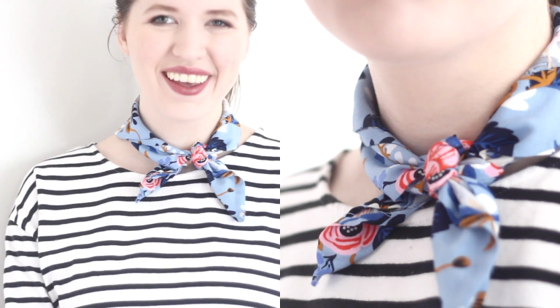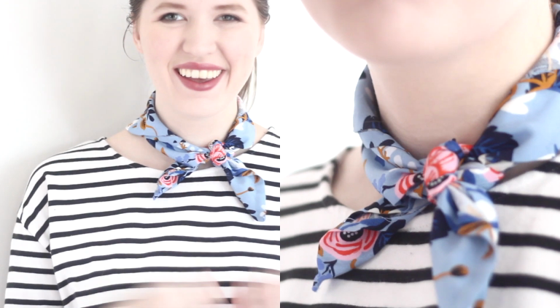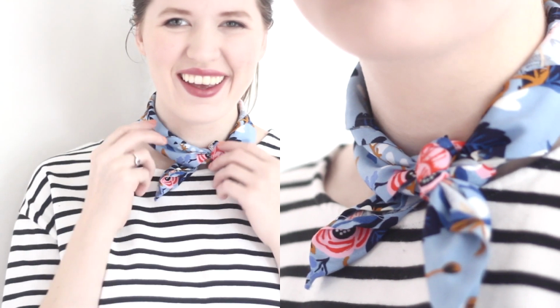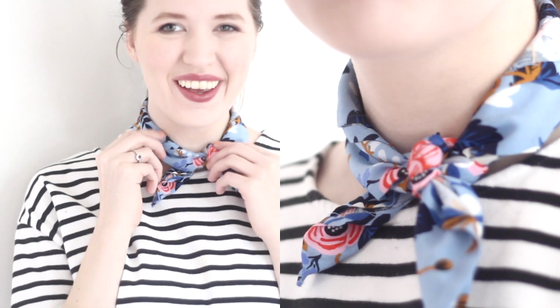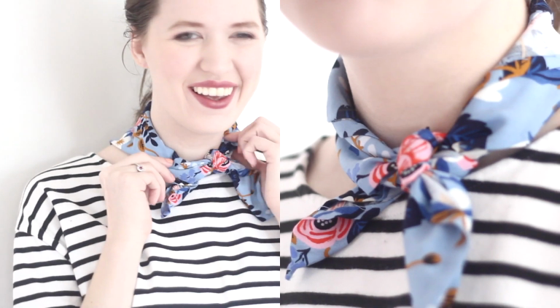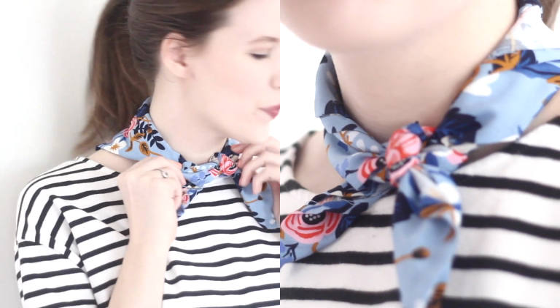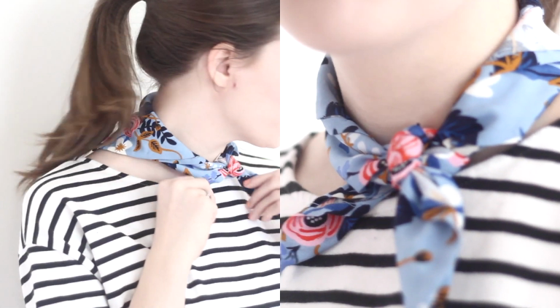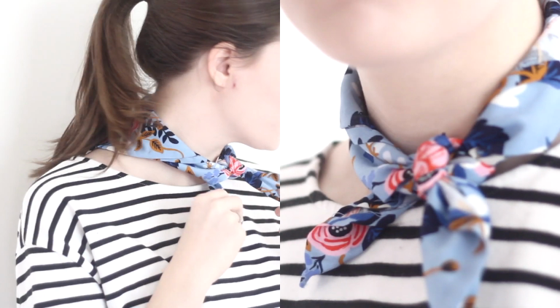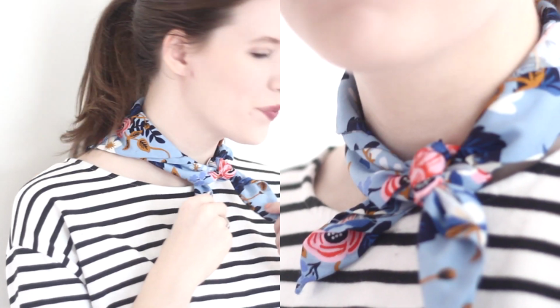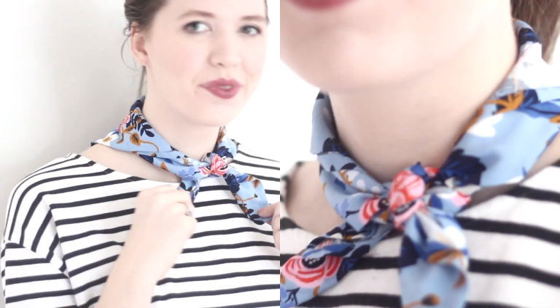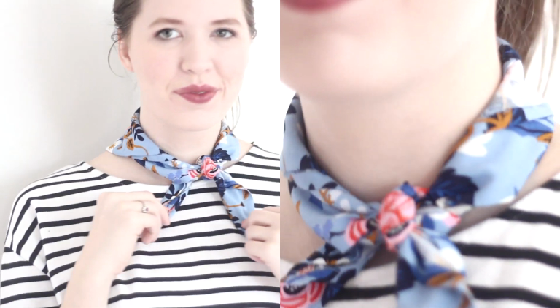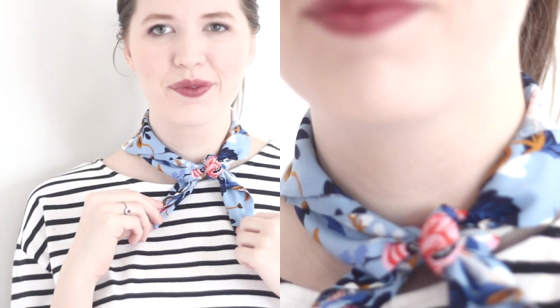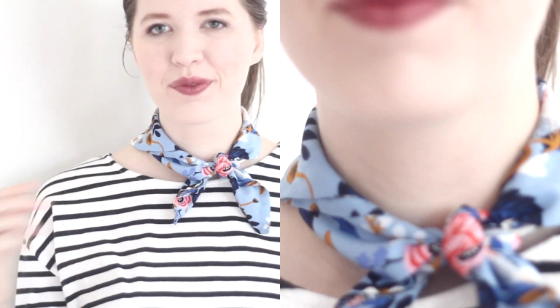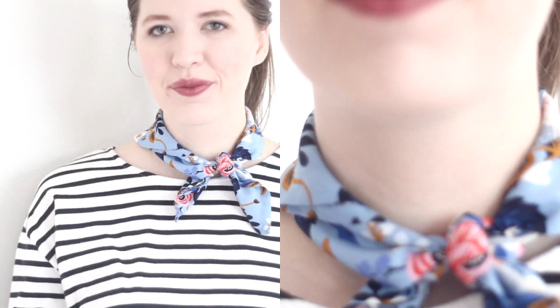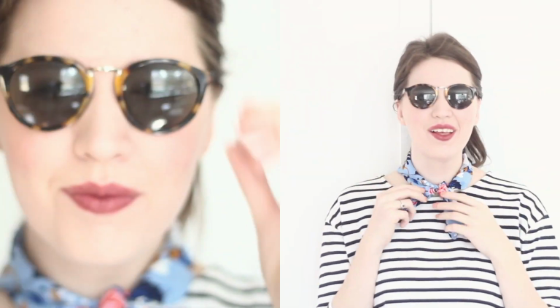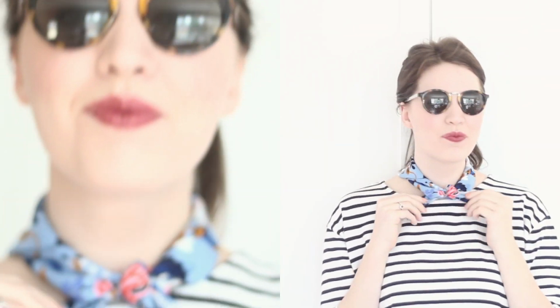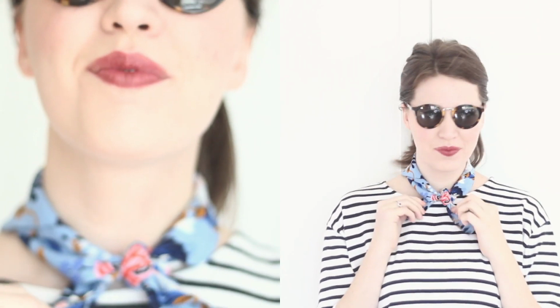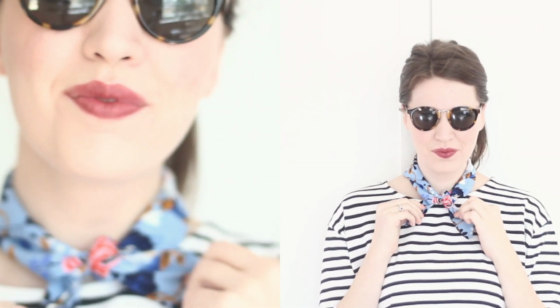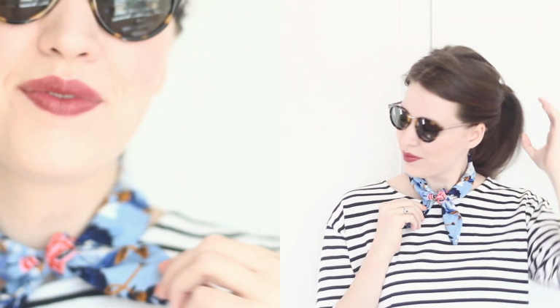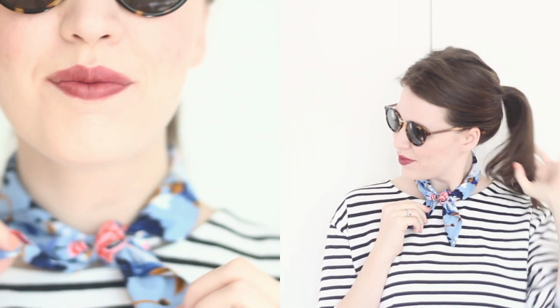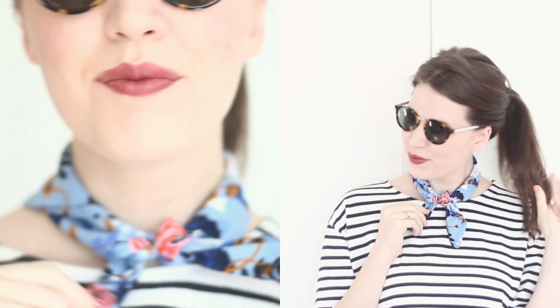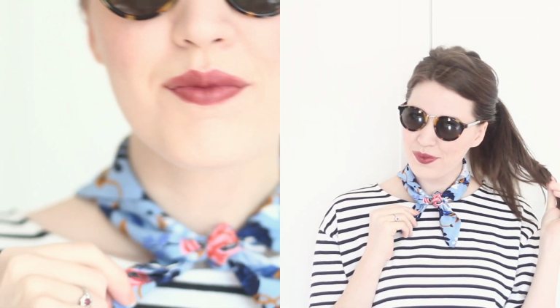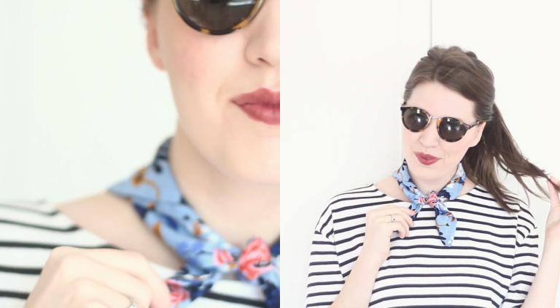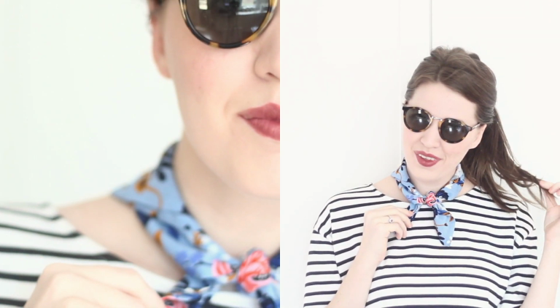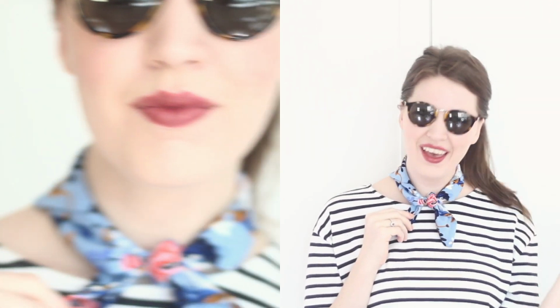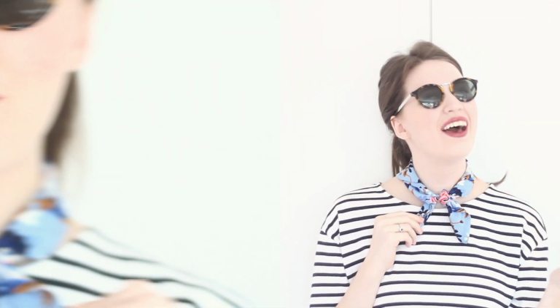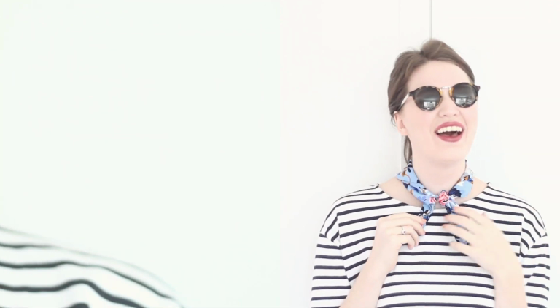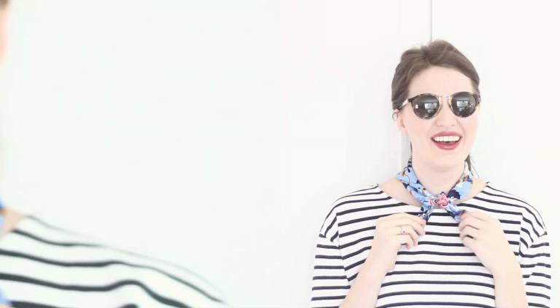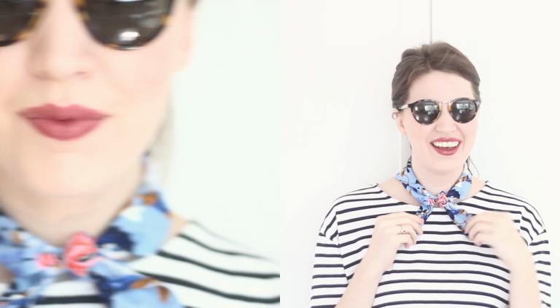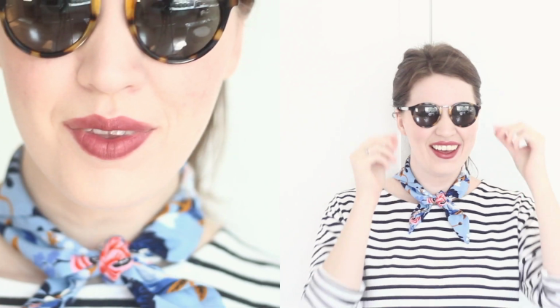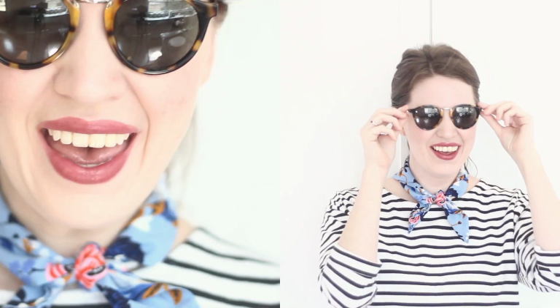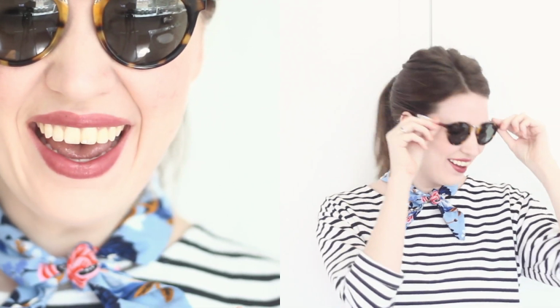Hi guys, so today I'm going to show you how to make this adorable little vintage-inspired neck scarf, and this is the easiest project — you don't even need a sewing machine for it. So let's go ahead and get started.